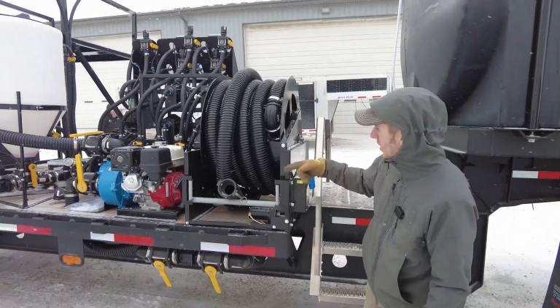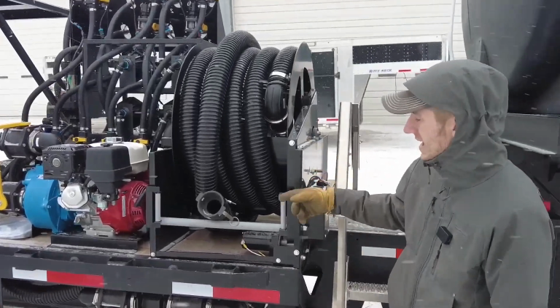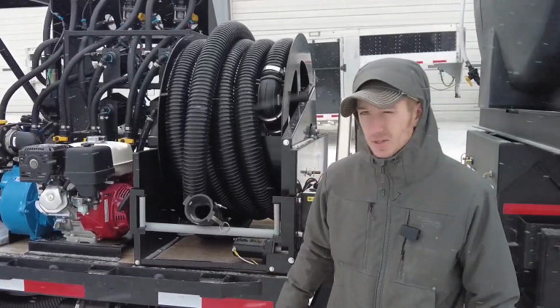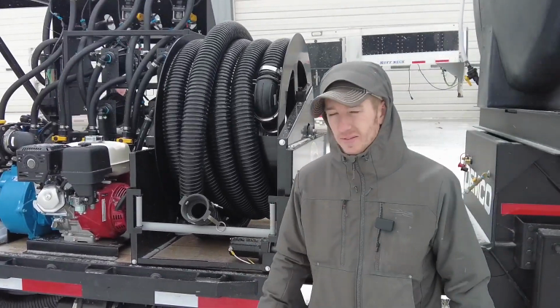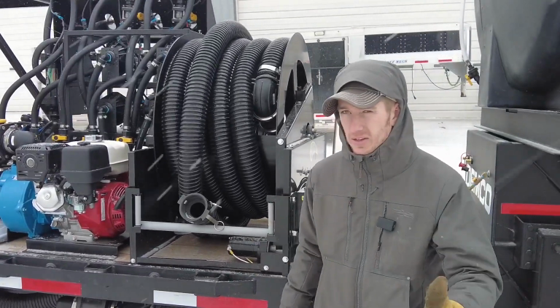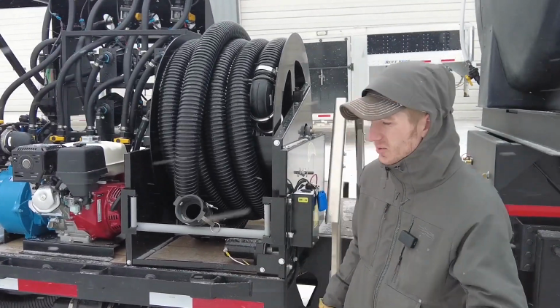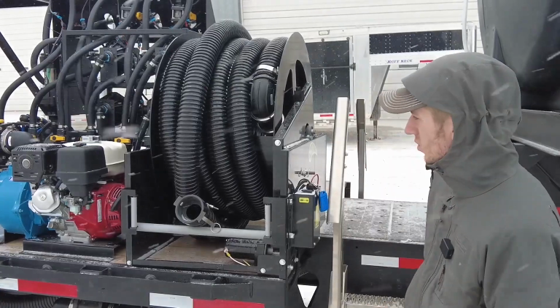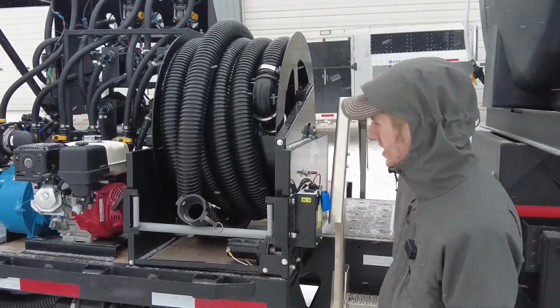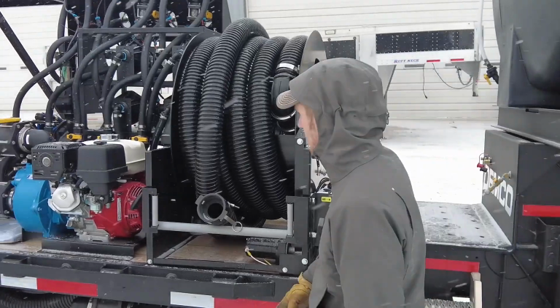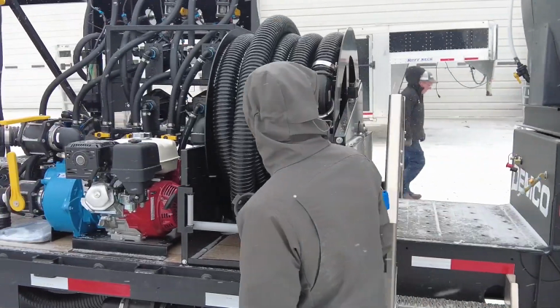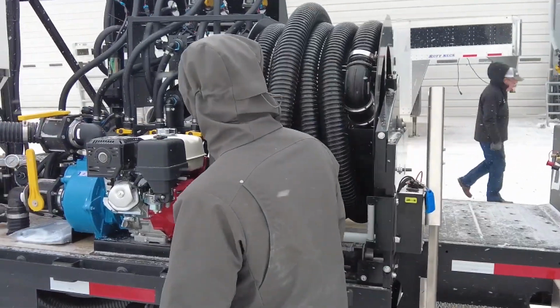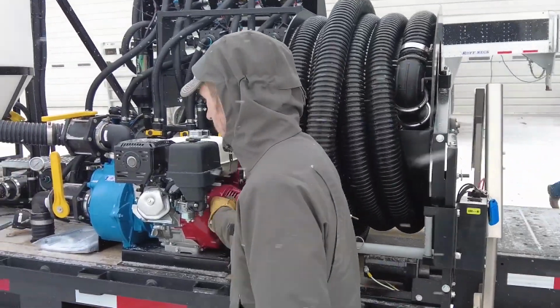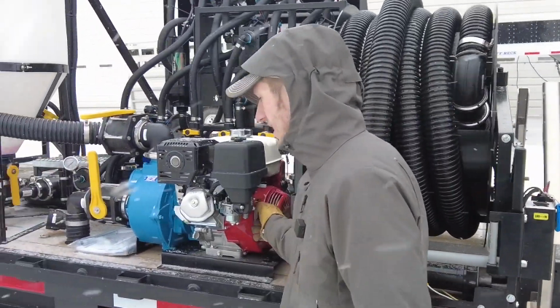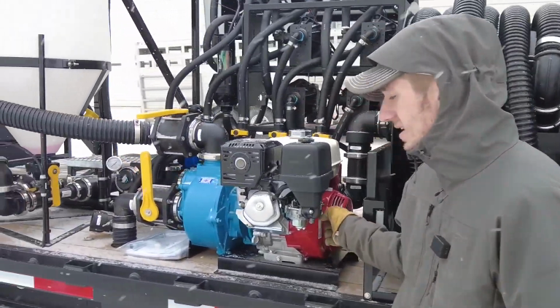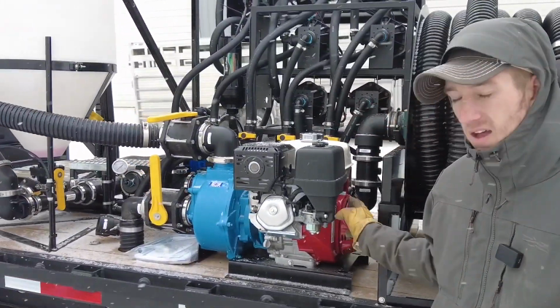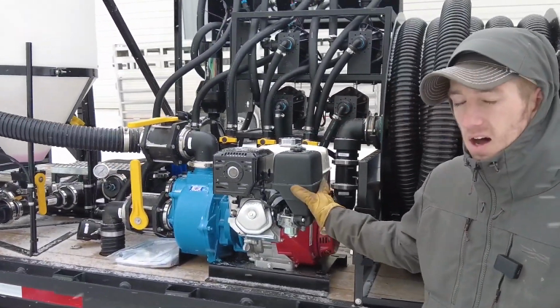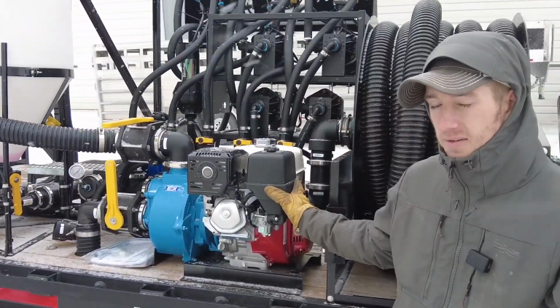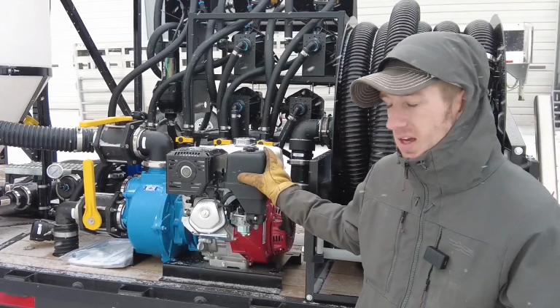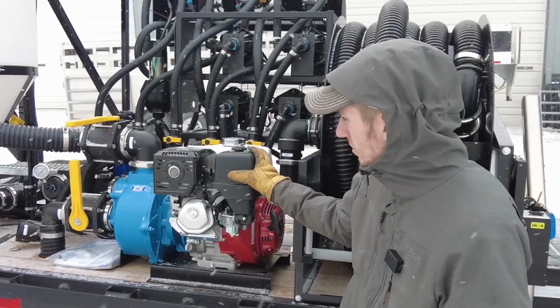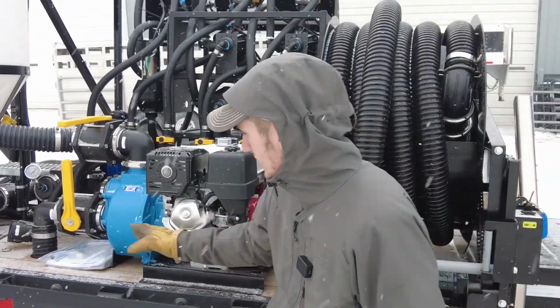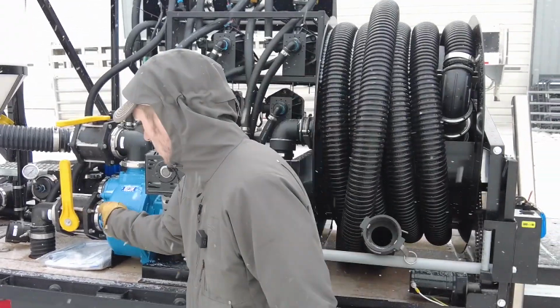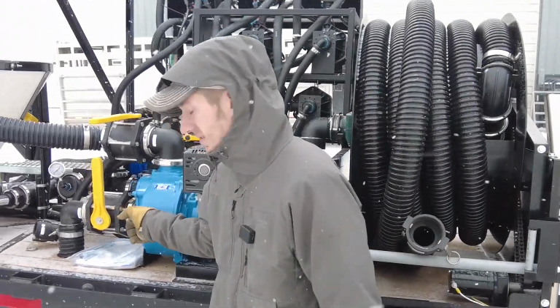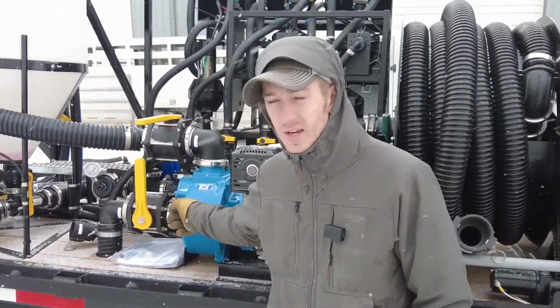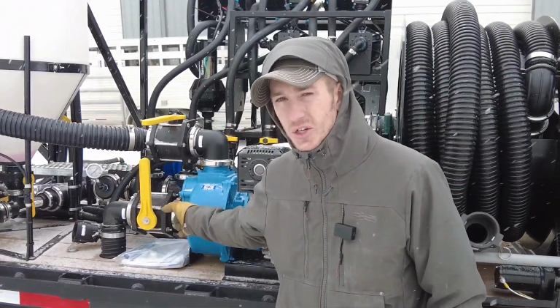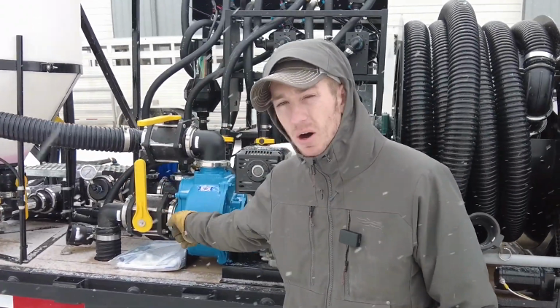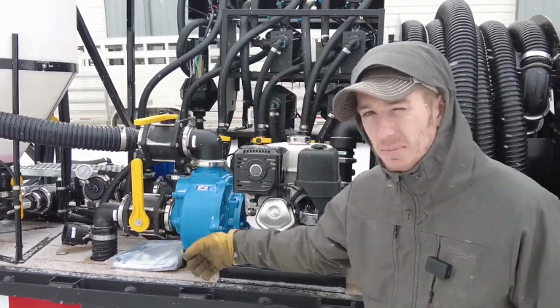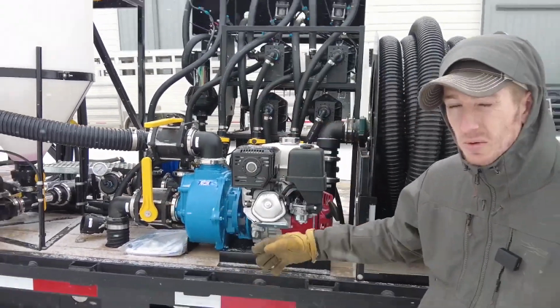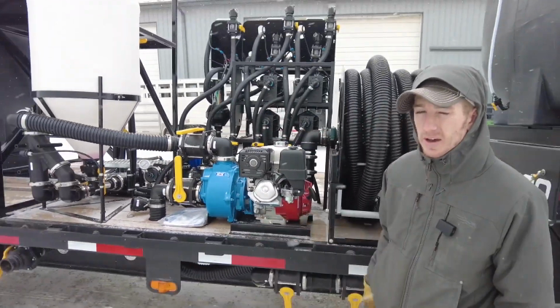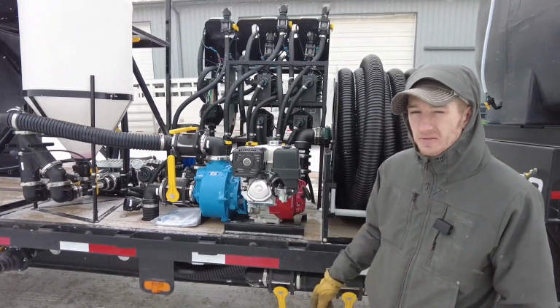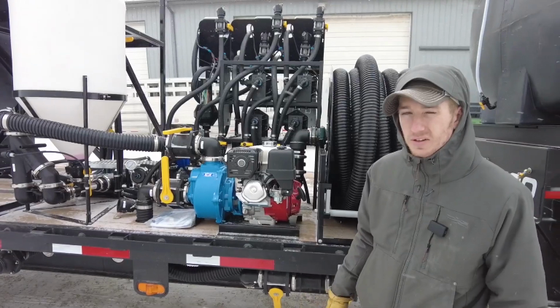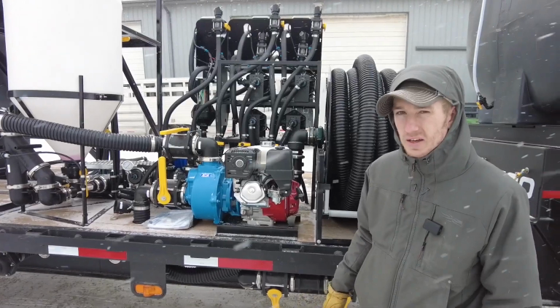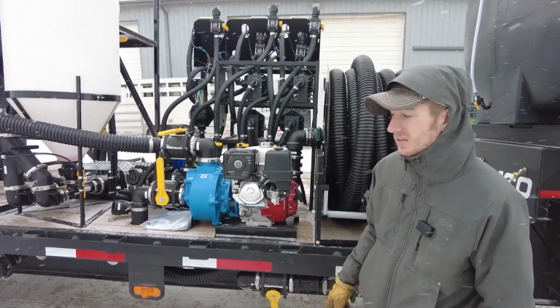That winds it up so you don't have to manually do that. Over here we've got the Honda John Blue wet seal pump. This is a three-inch pump that can push somewhere around 500 gallons a minute, so you can fill stuff real quick.